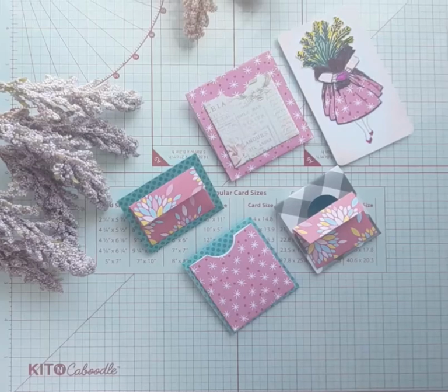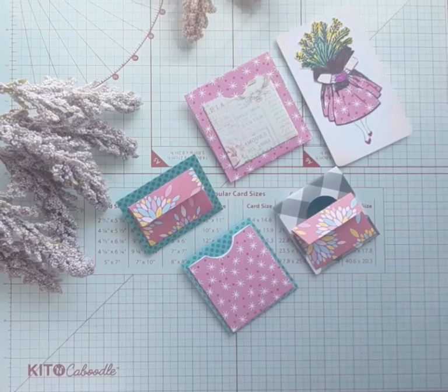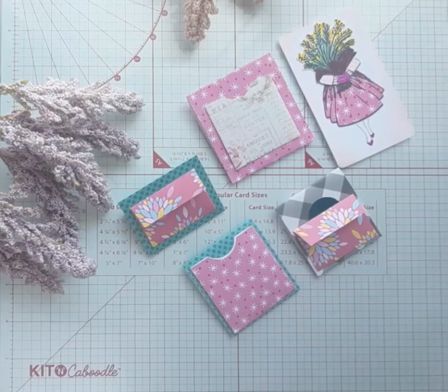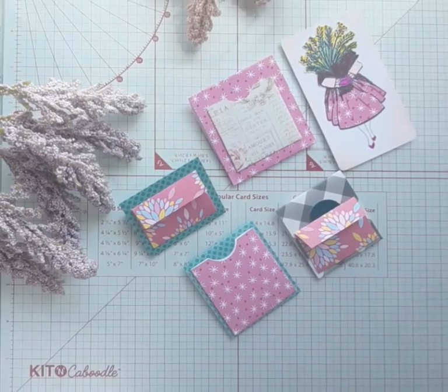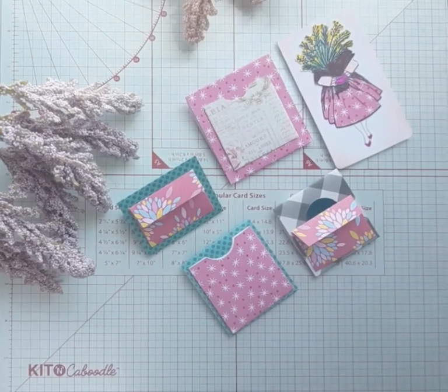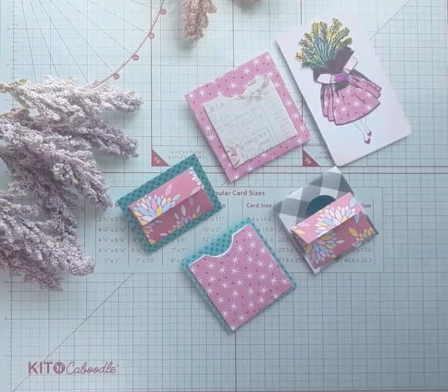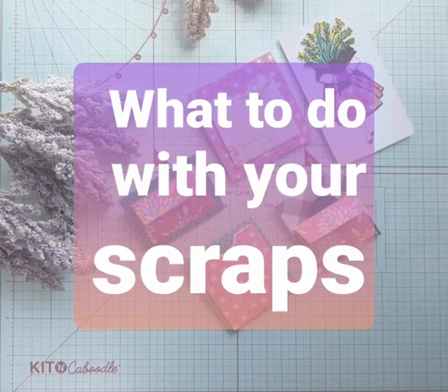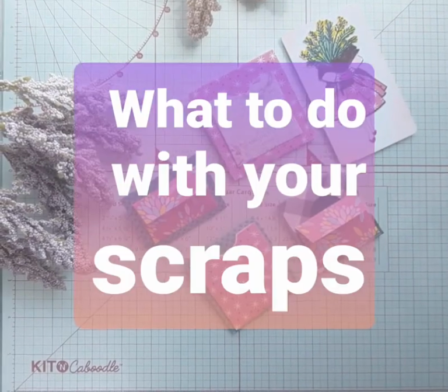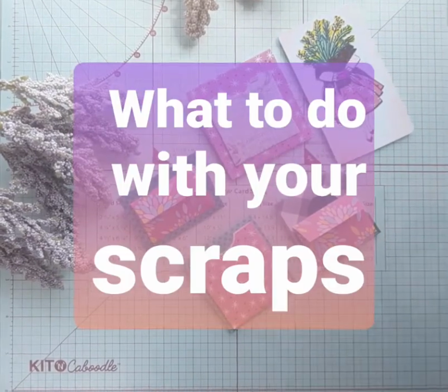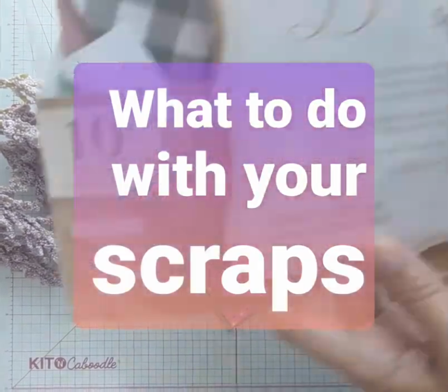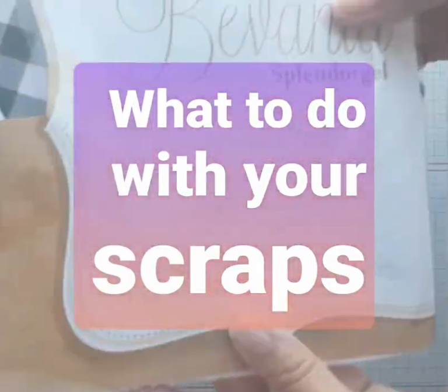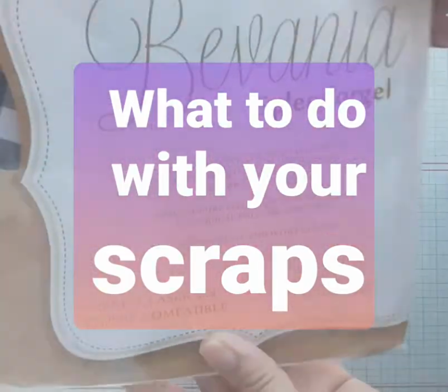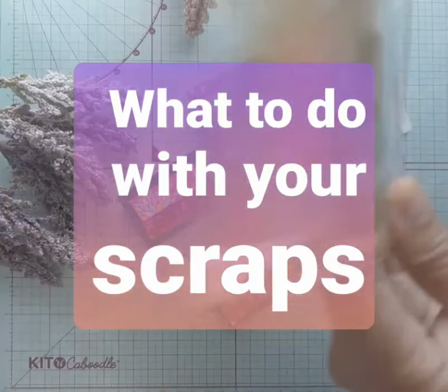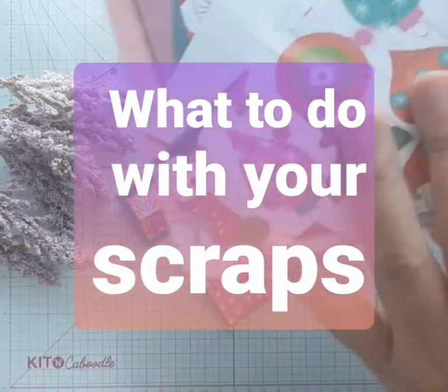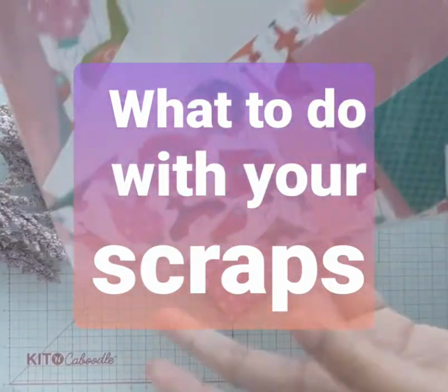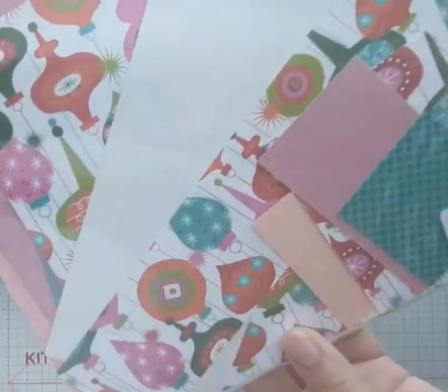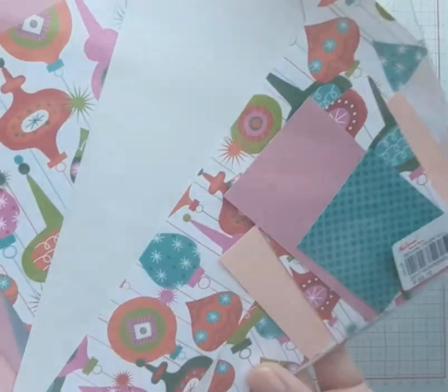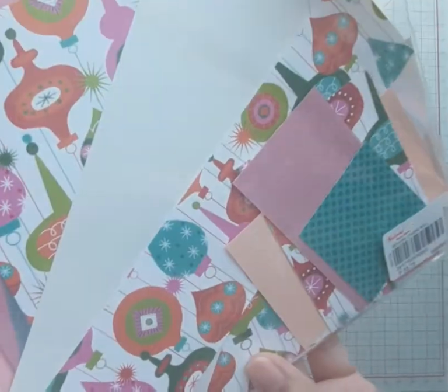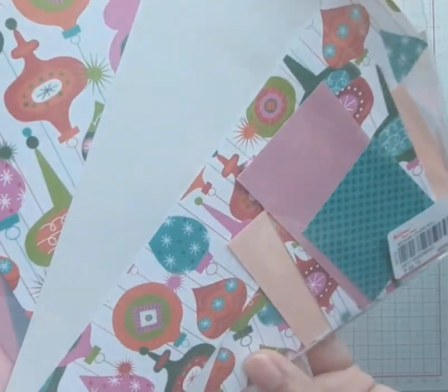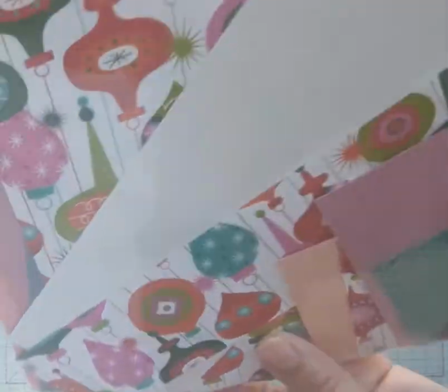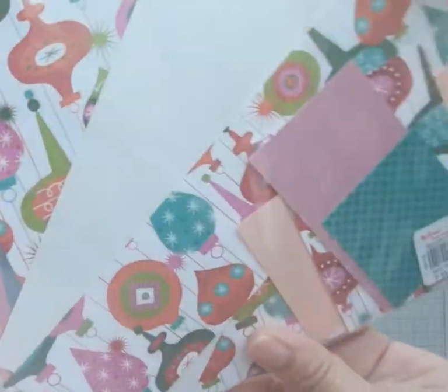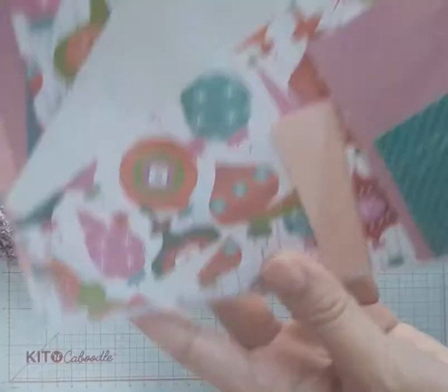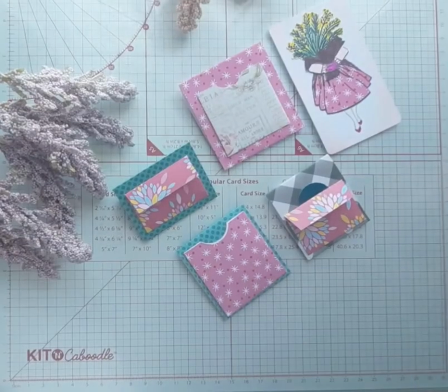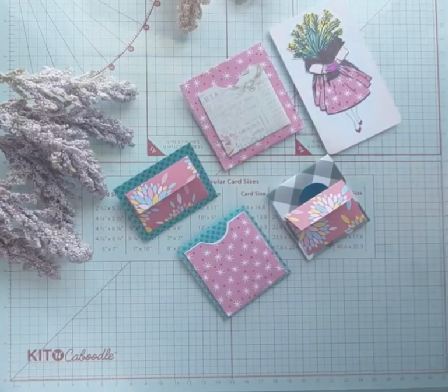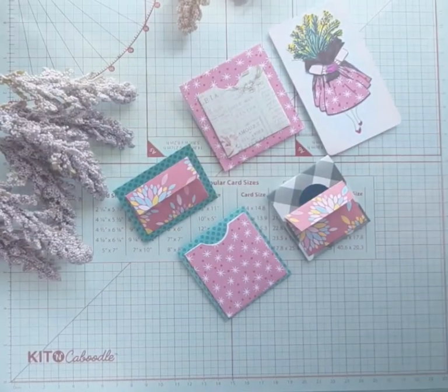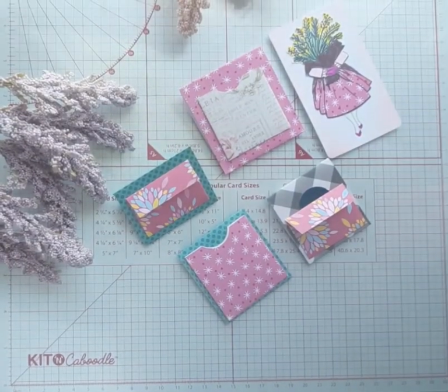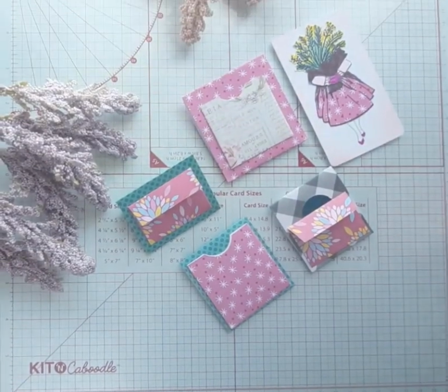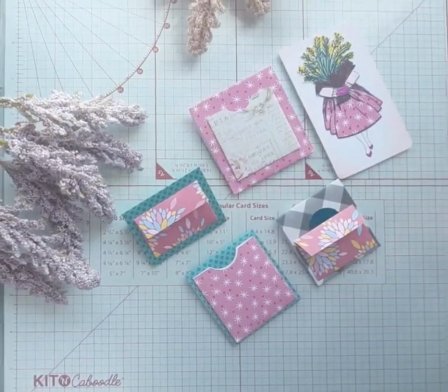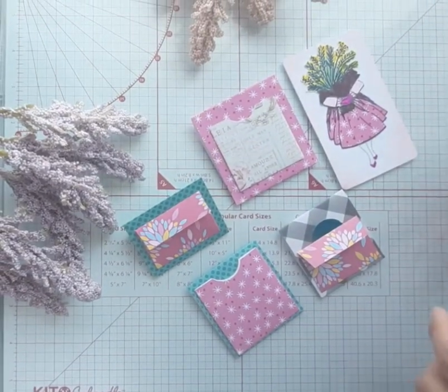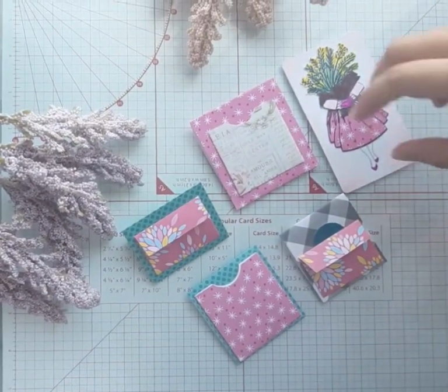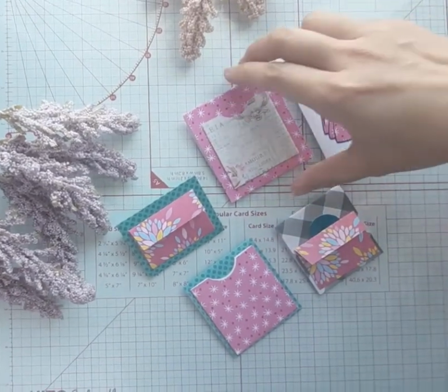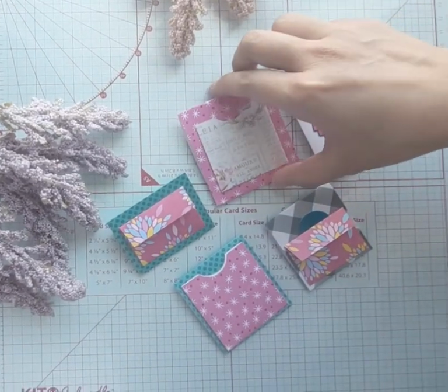Hi everybody! Just sharing a quick tip for what you can do with all of your scraps. Here's what I did with my scraps.